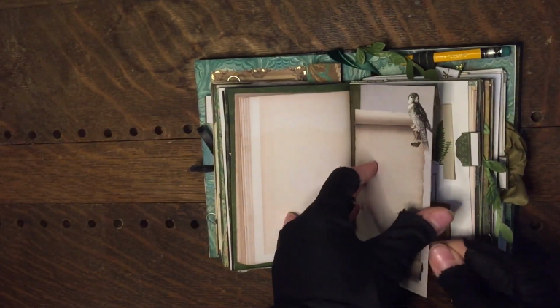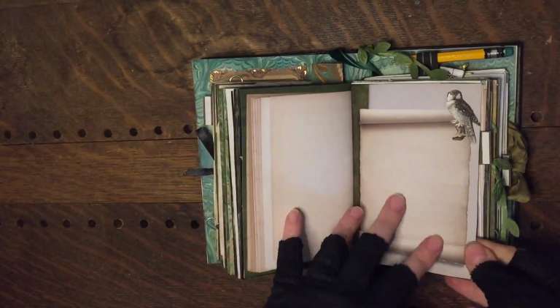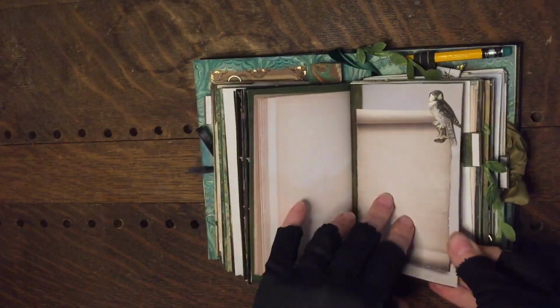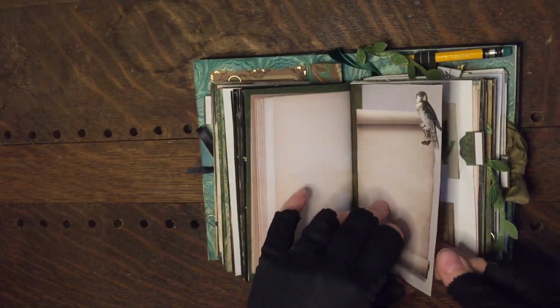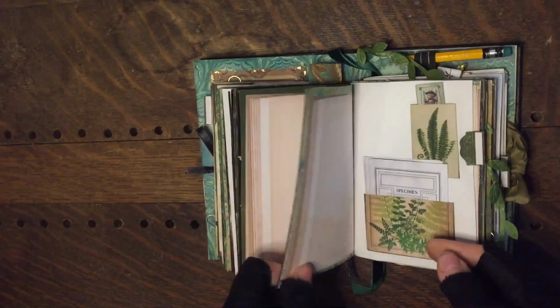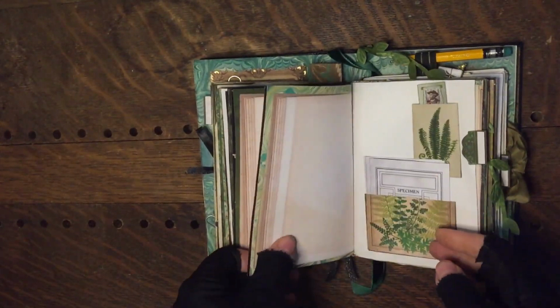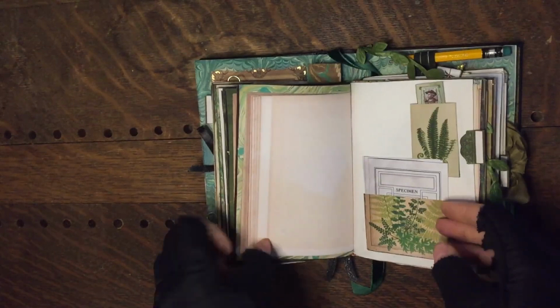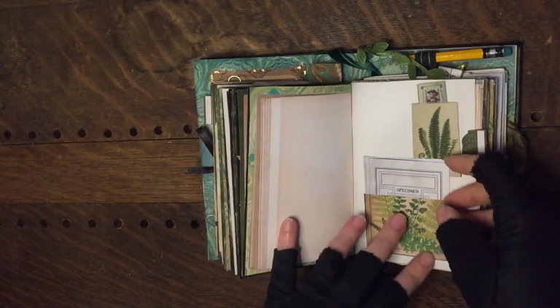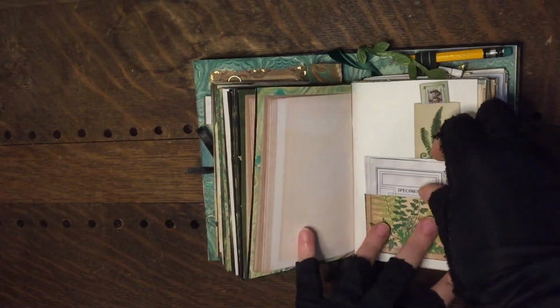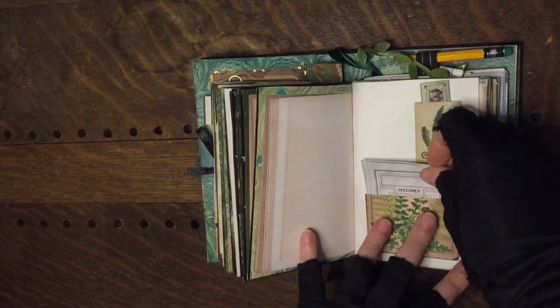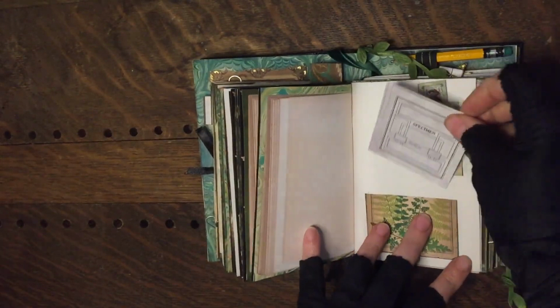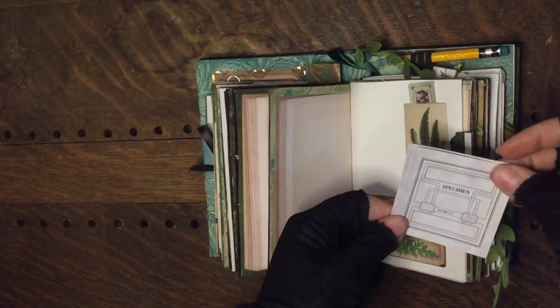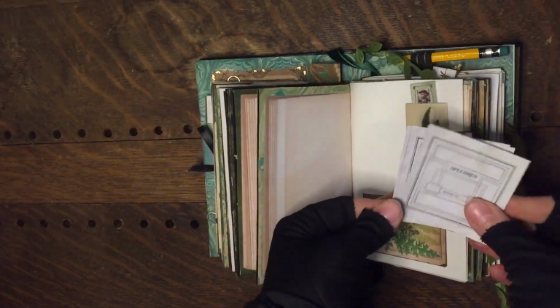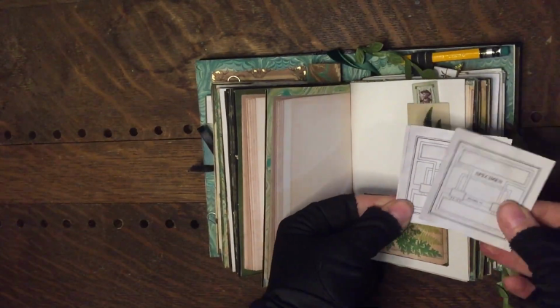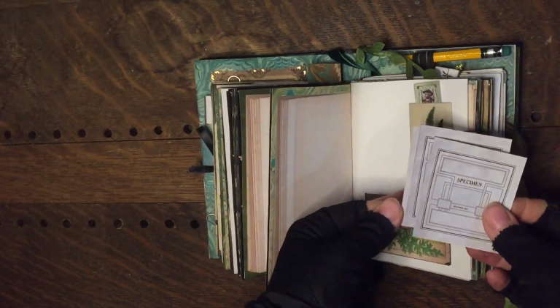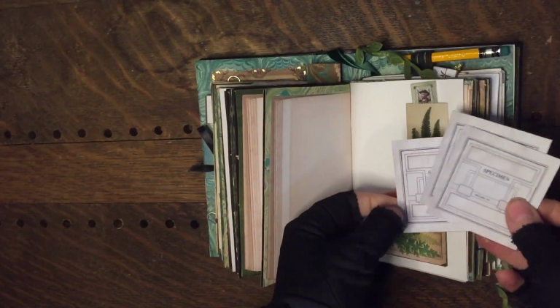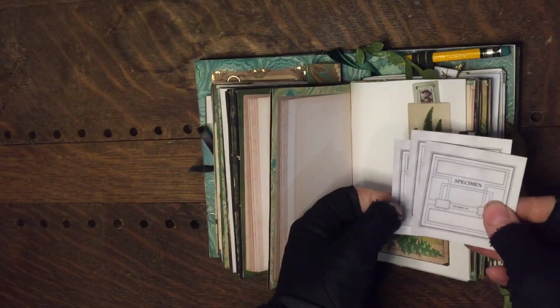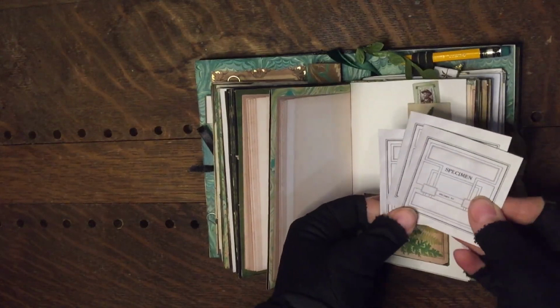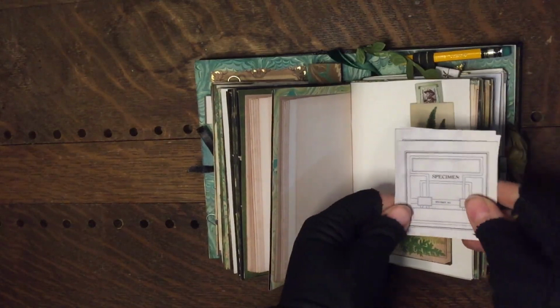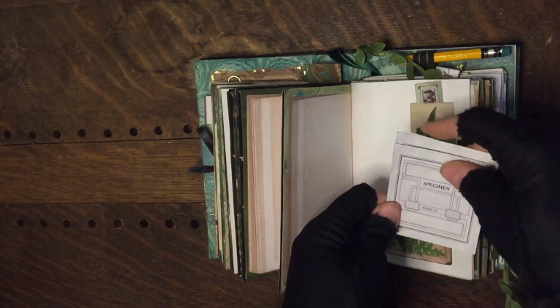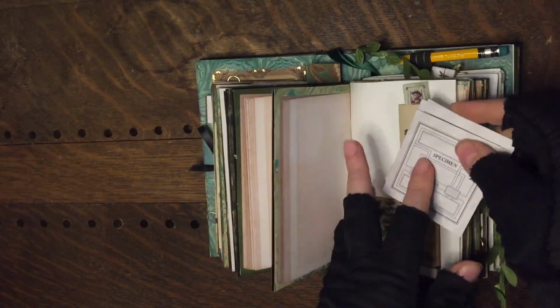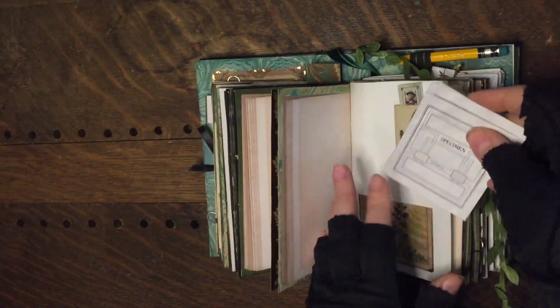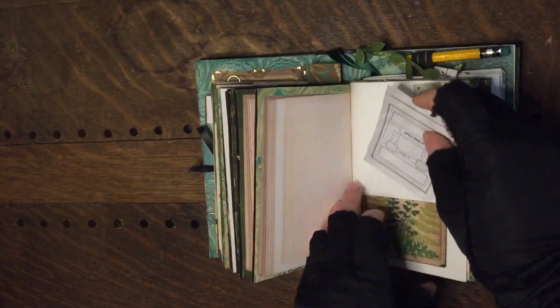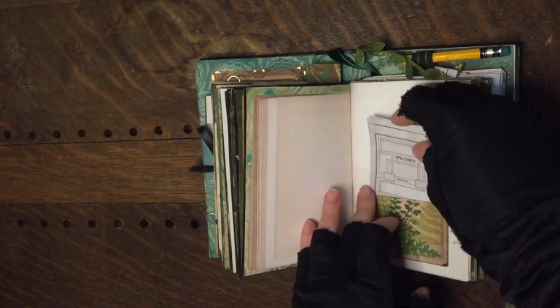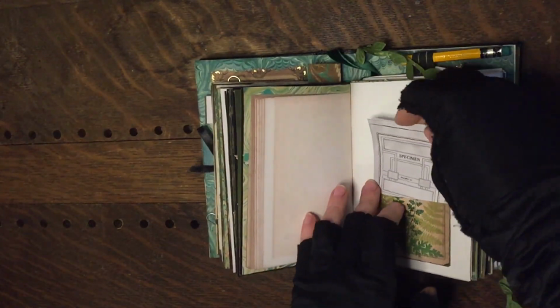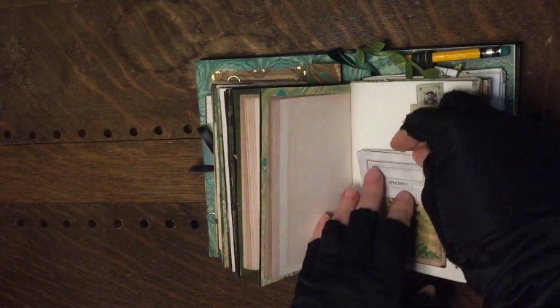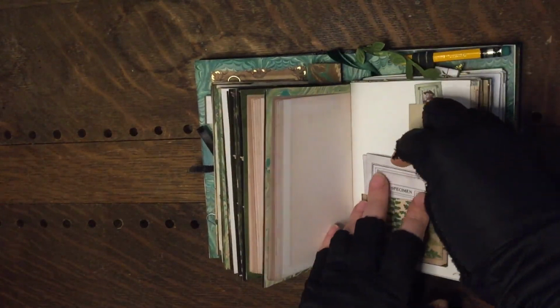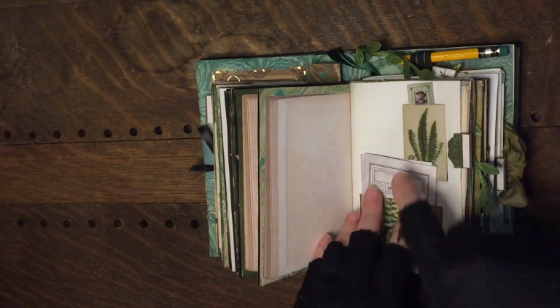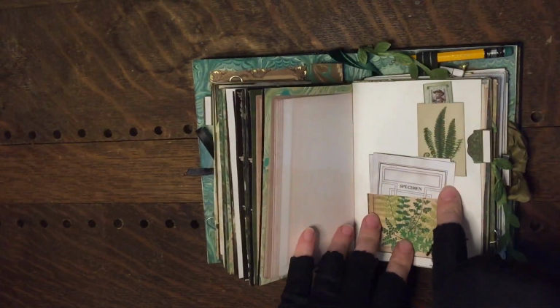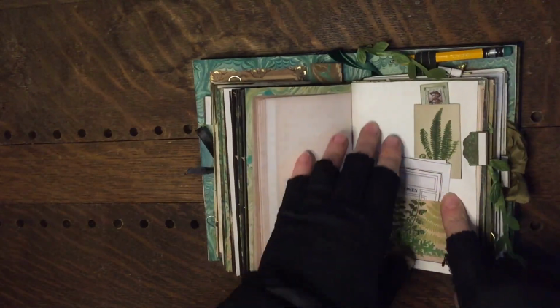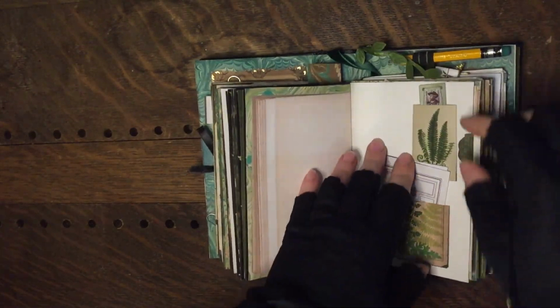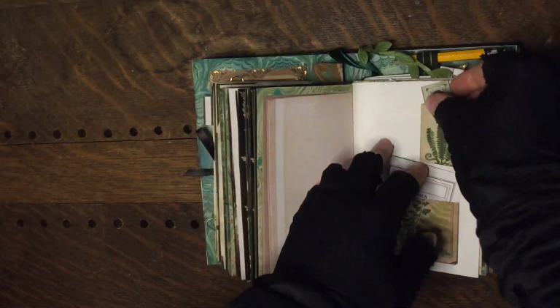I just love a stagling owl. Some specimen cards for little finds — if you find an interesting flower or leaf you can put it on and label it there. These are from the Into the Forest specimen kit.